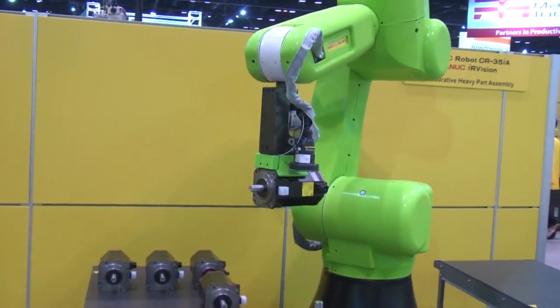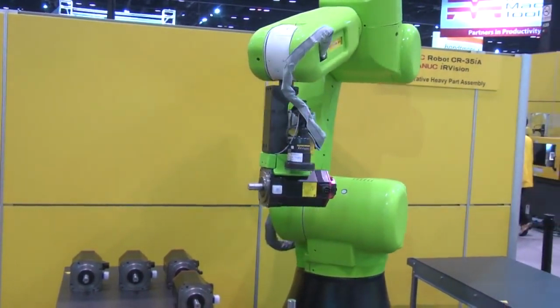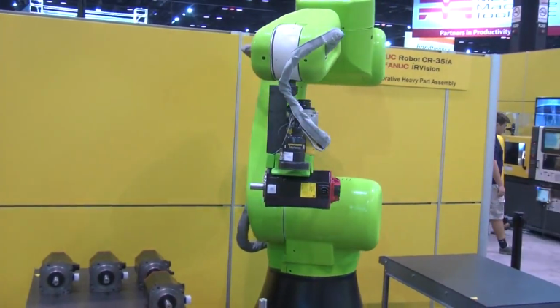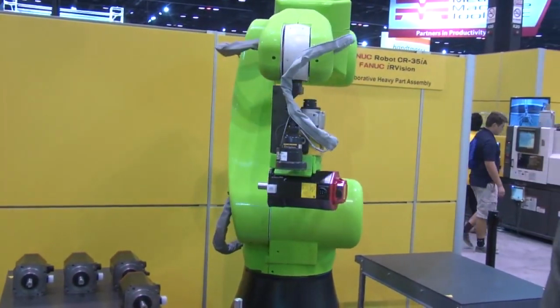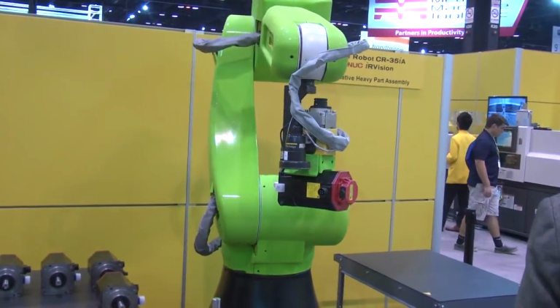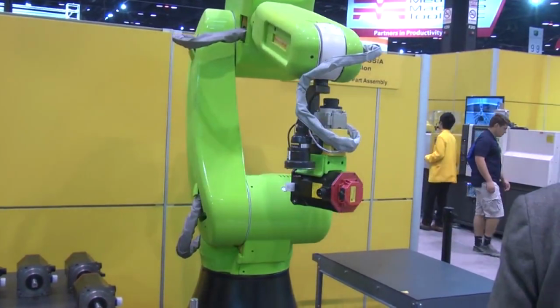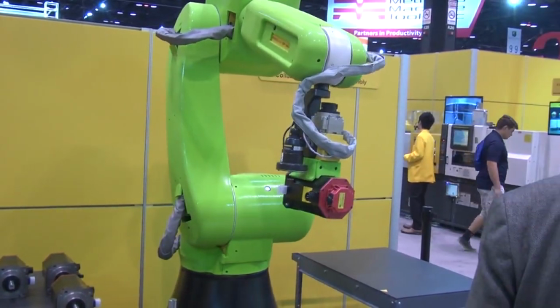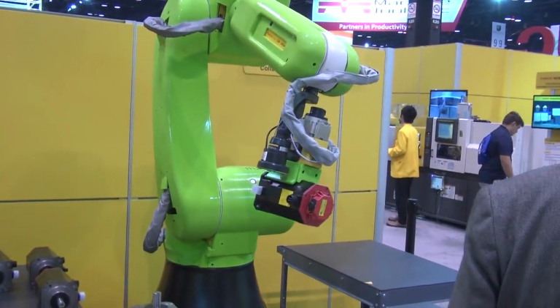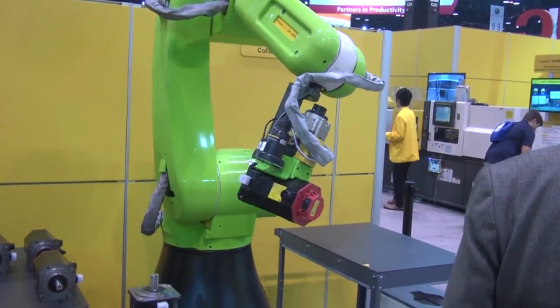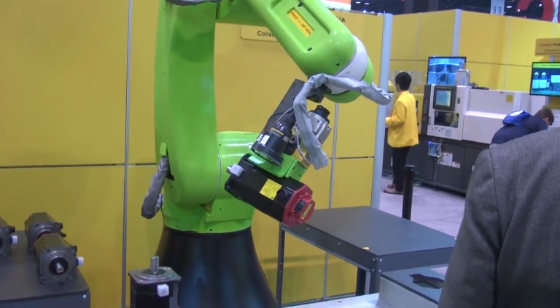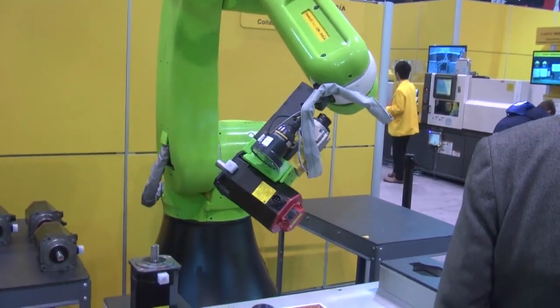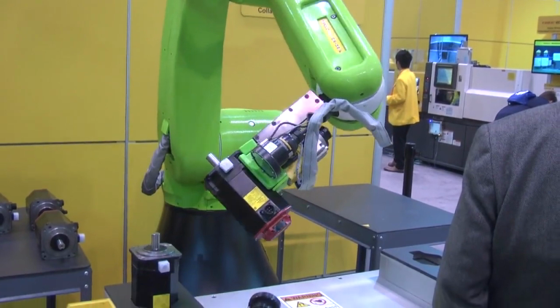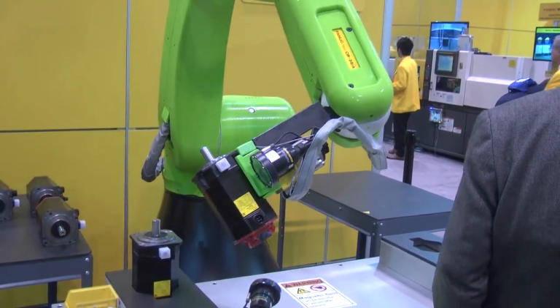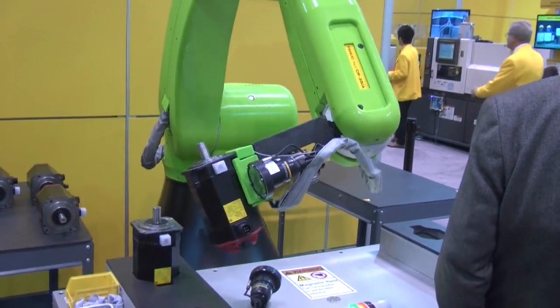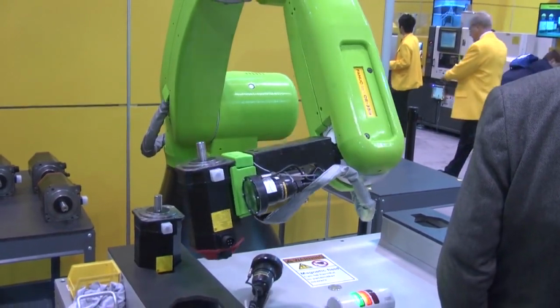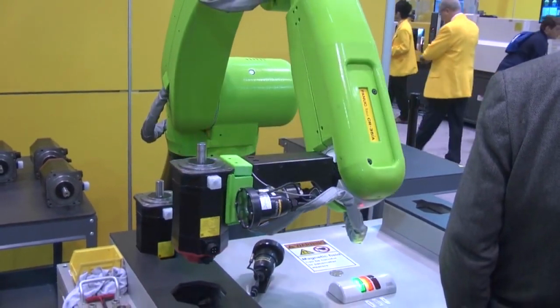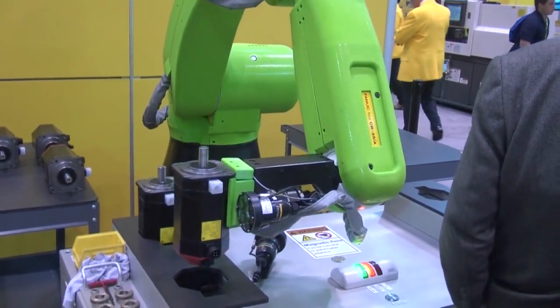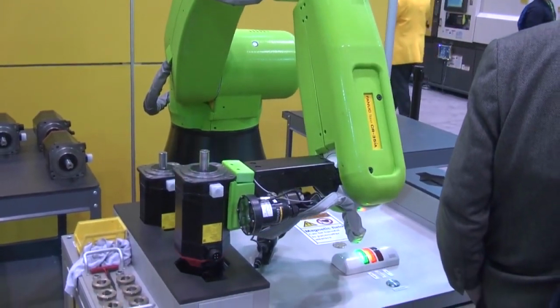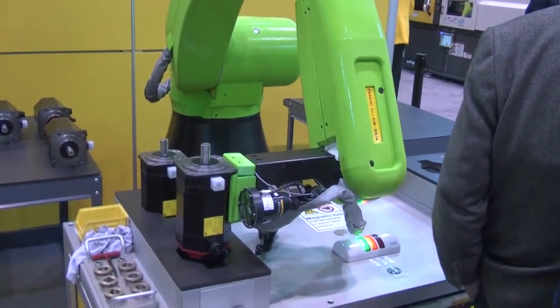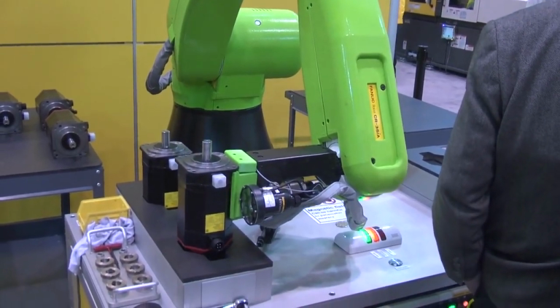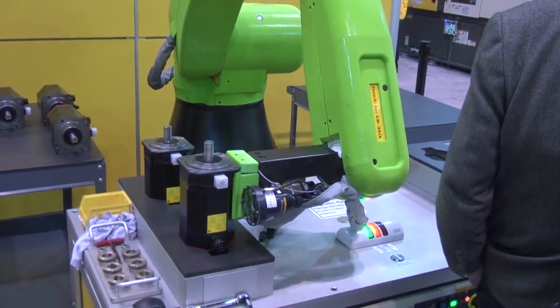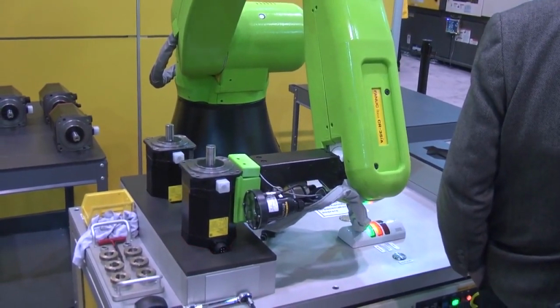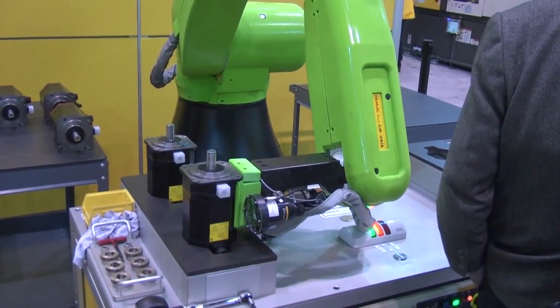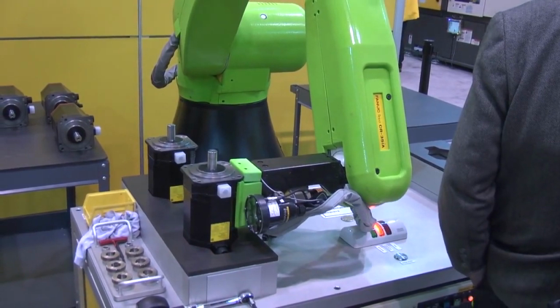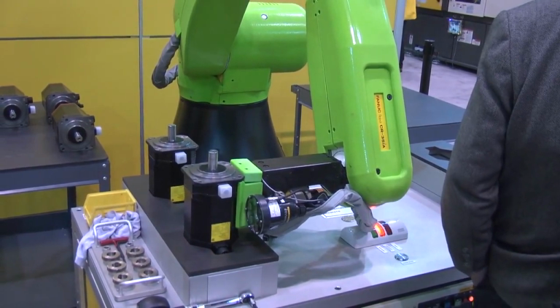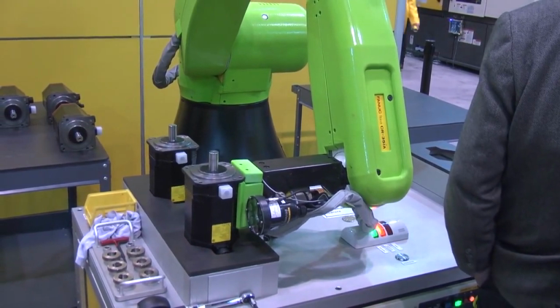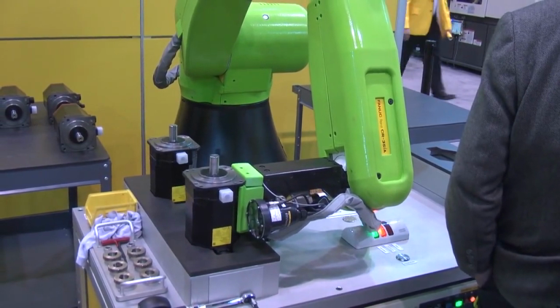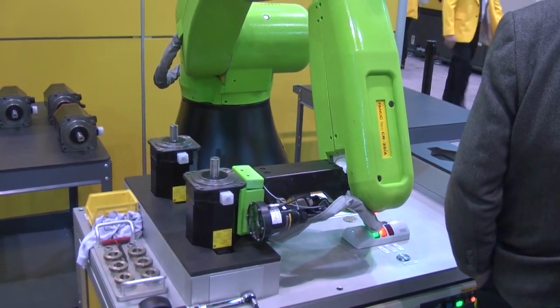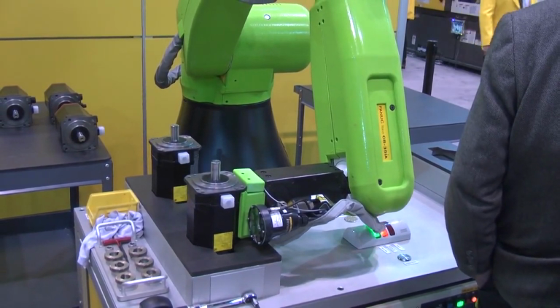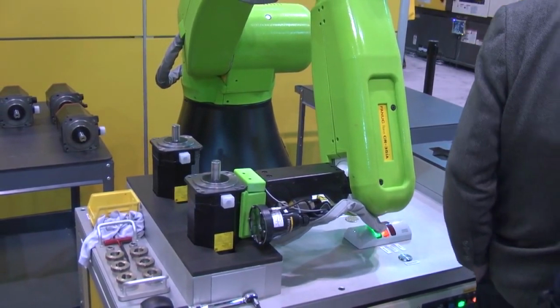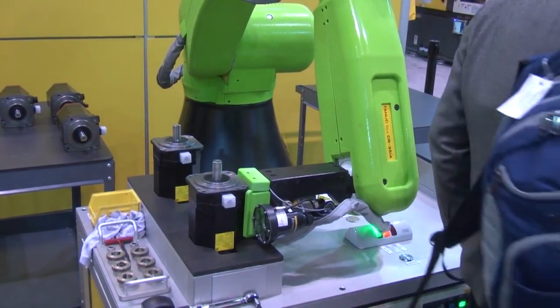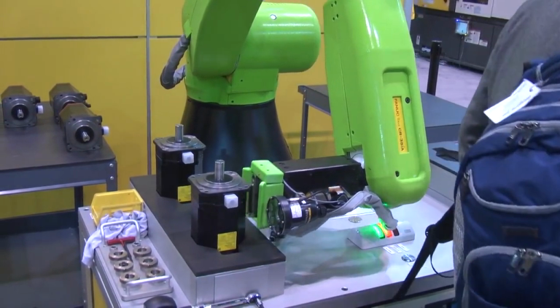These robots are the same design as our standard yellow robots. So they have the same reliability and durability that hundreds of thousands of manufacturers worldwide have come to know and rely on for their manufacturing operations.